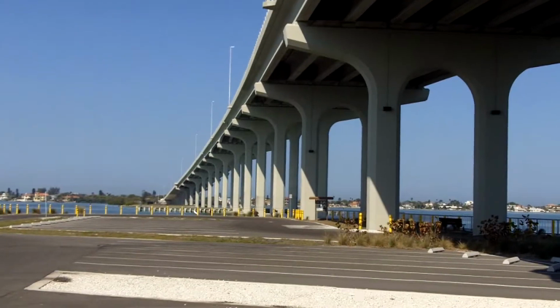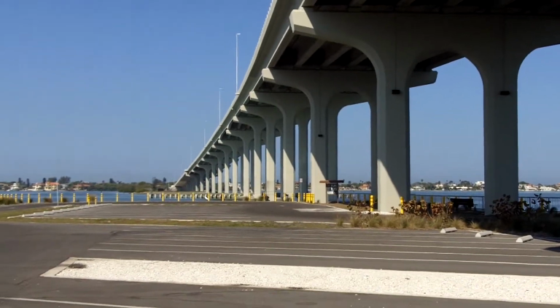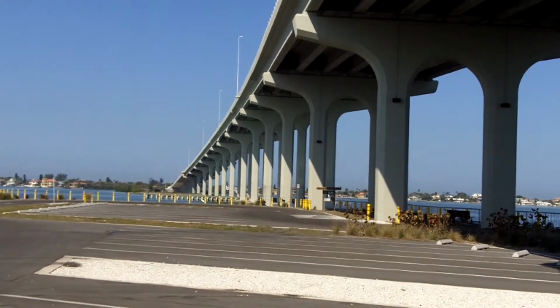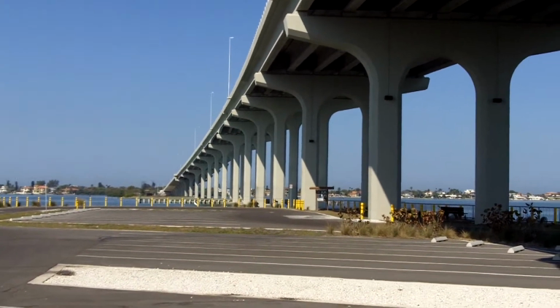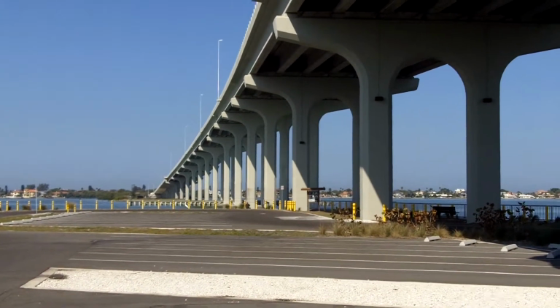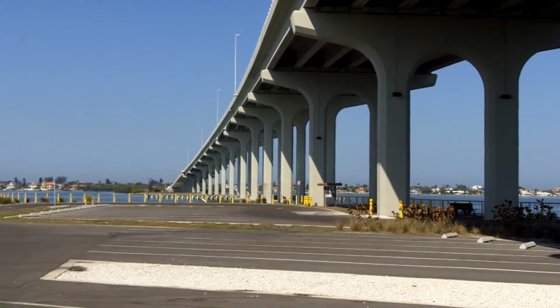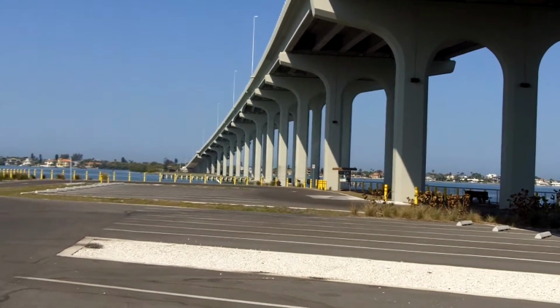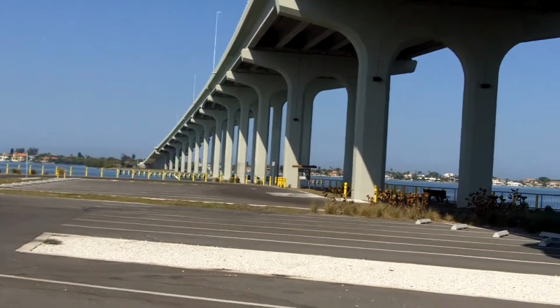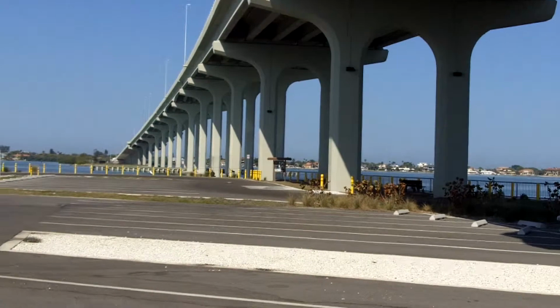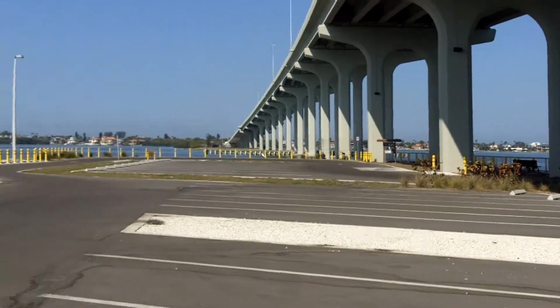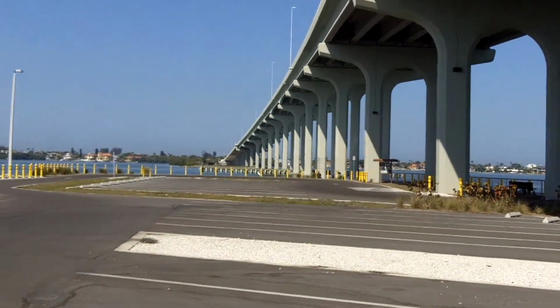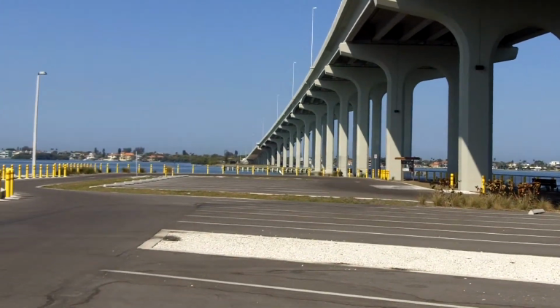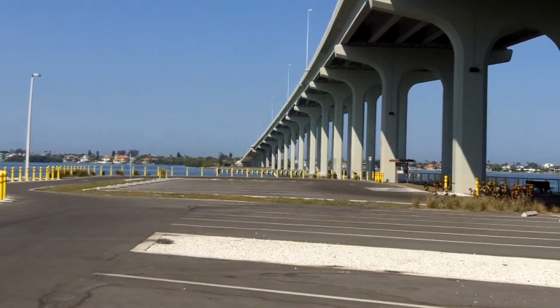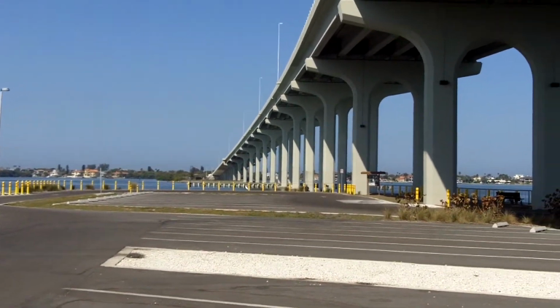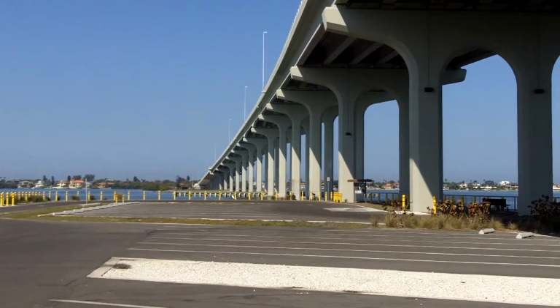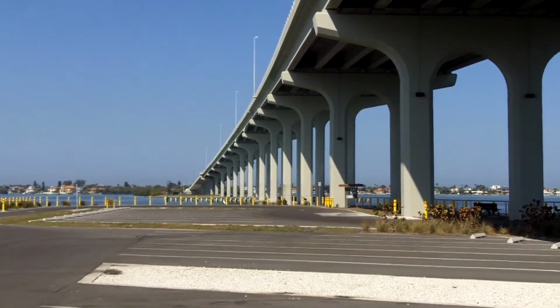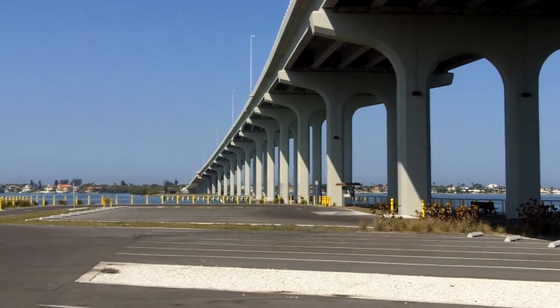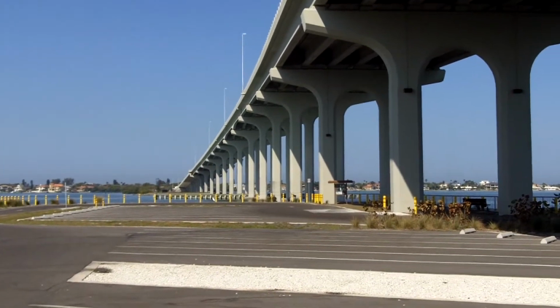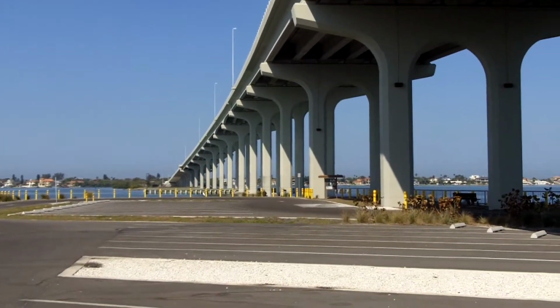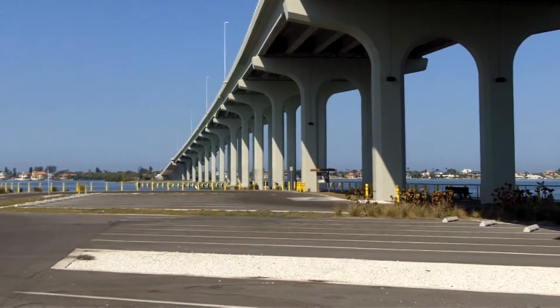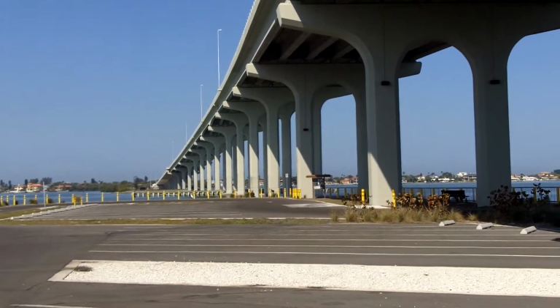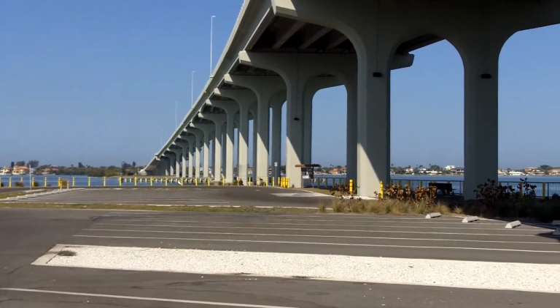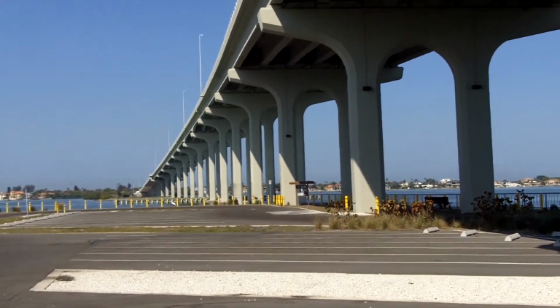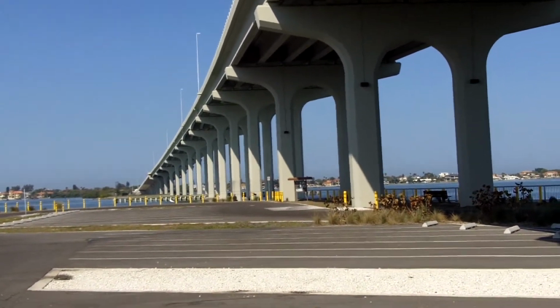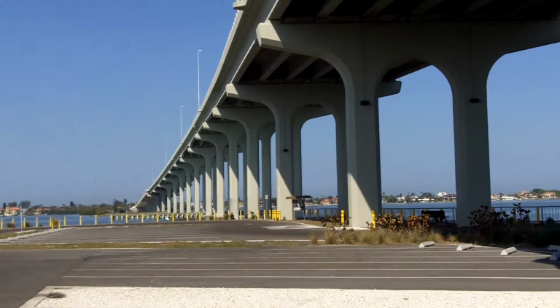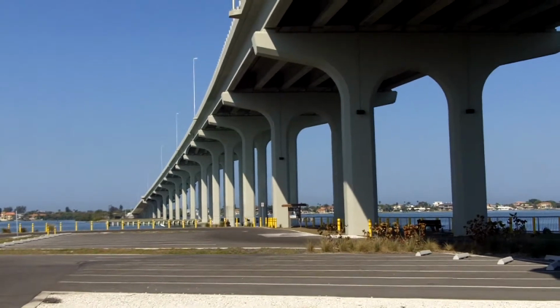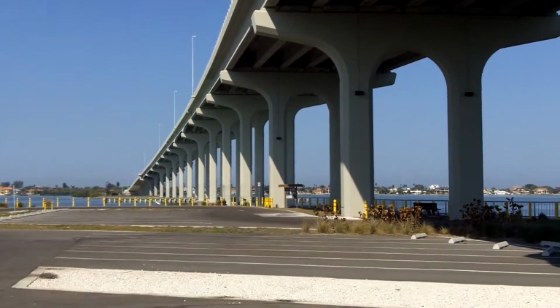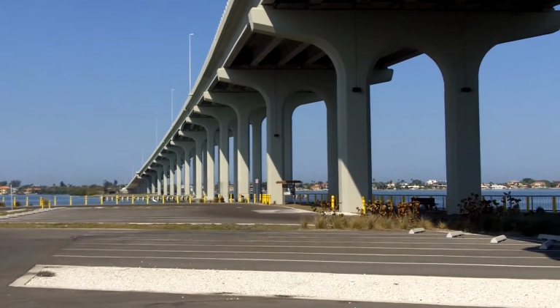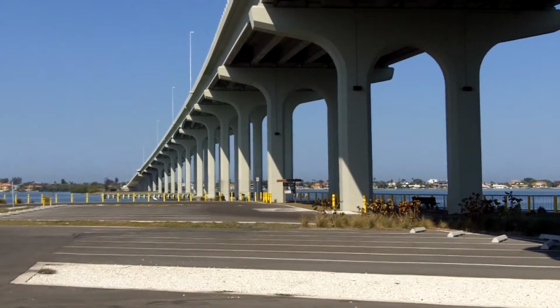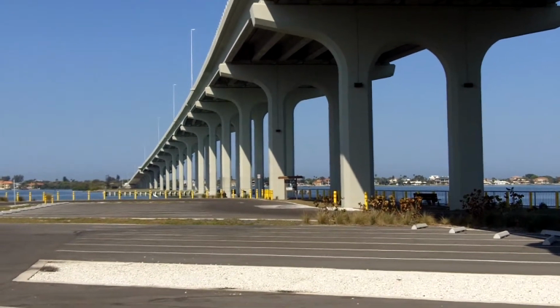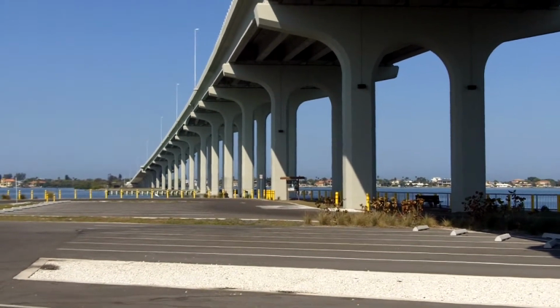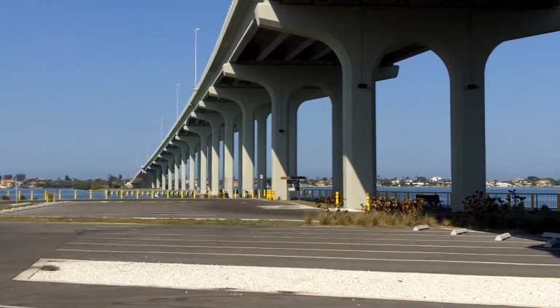The Bel Air Causeway Bridge and the Bel Air Causeway Boat Ramp both opened in 2010 after a one-year construction project that replaced the old drawbridge which connected Bel Air Bluffs to Bel Air Beach.